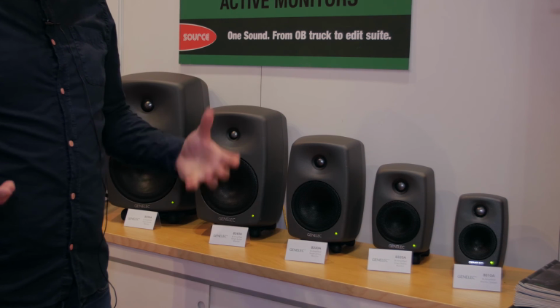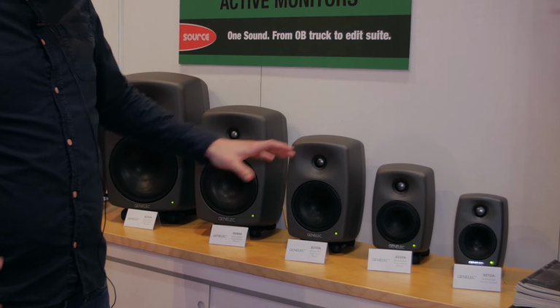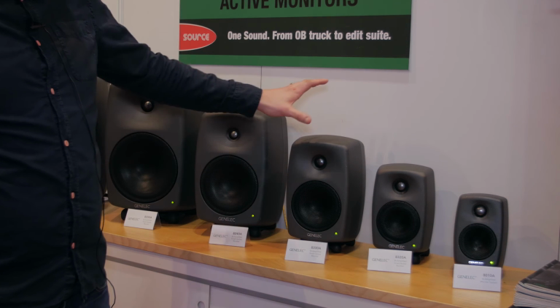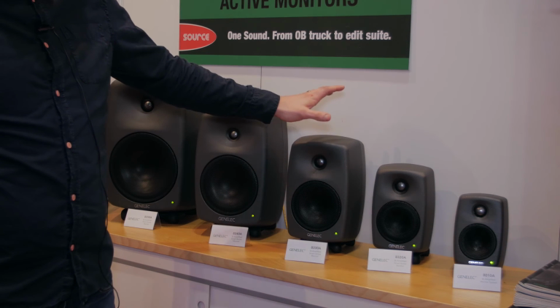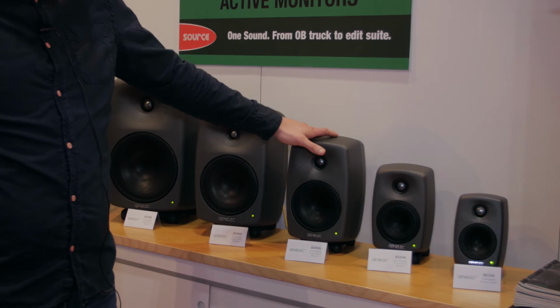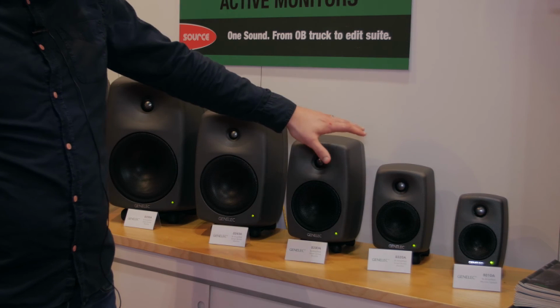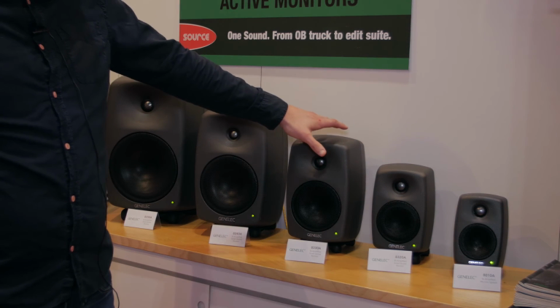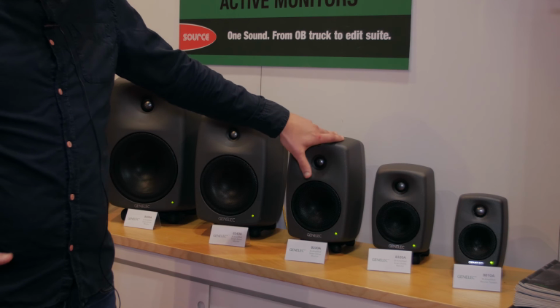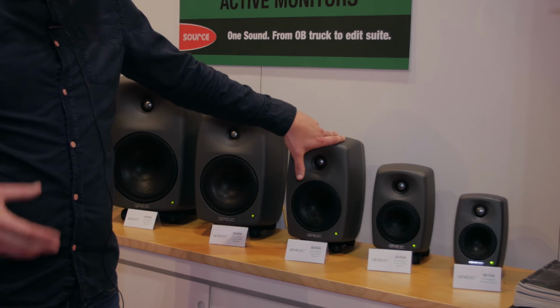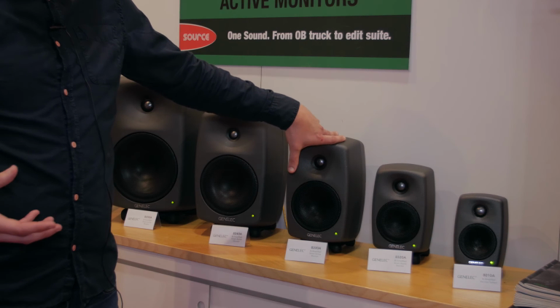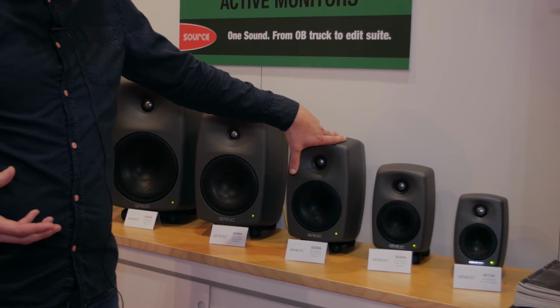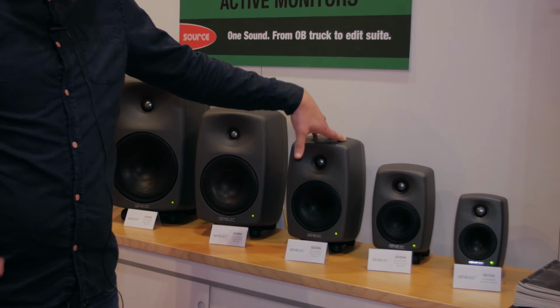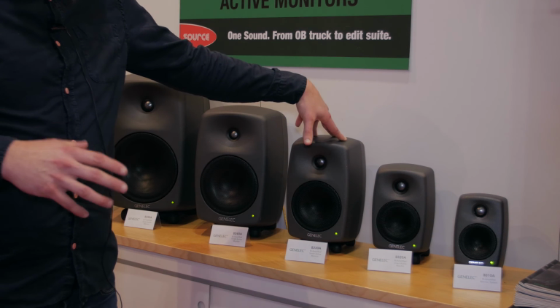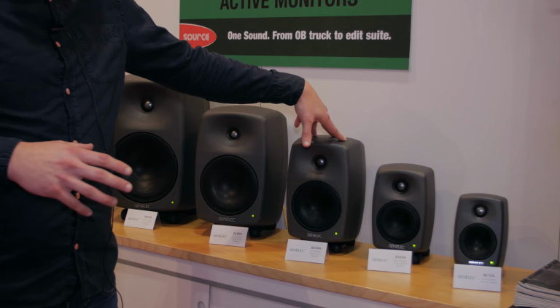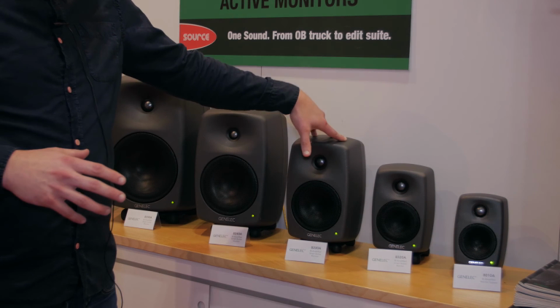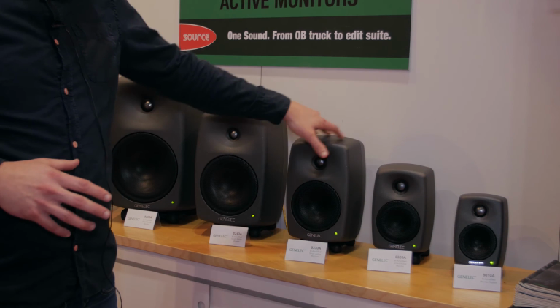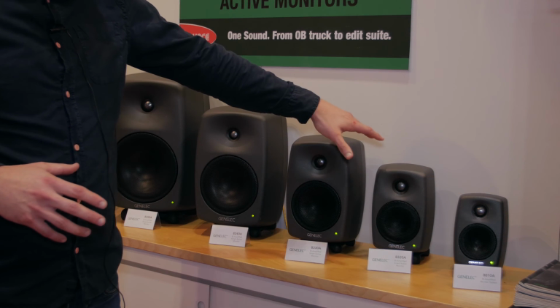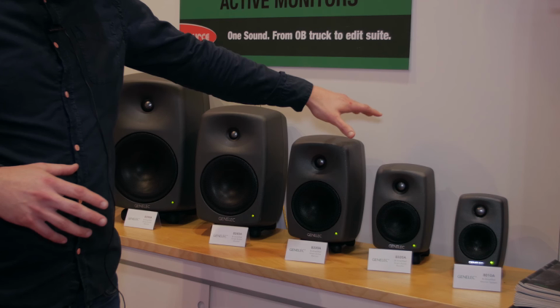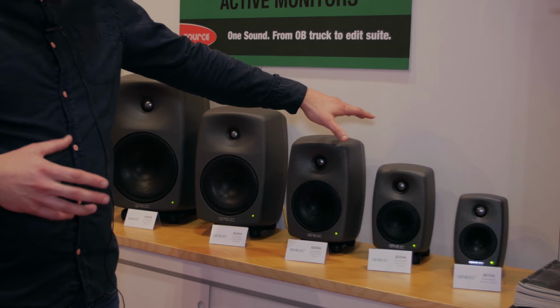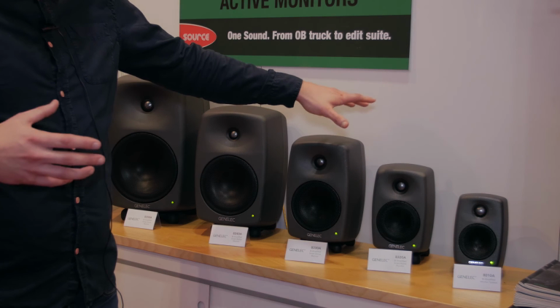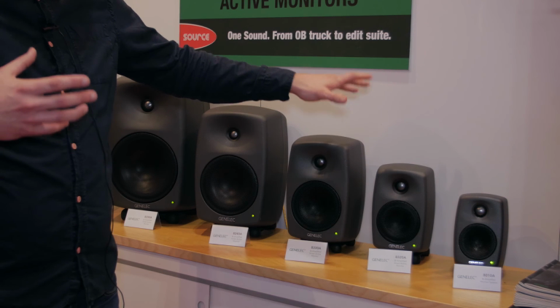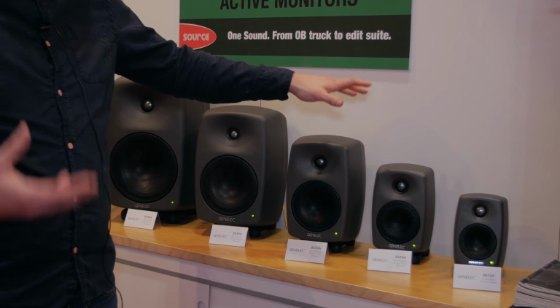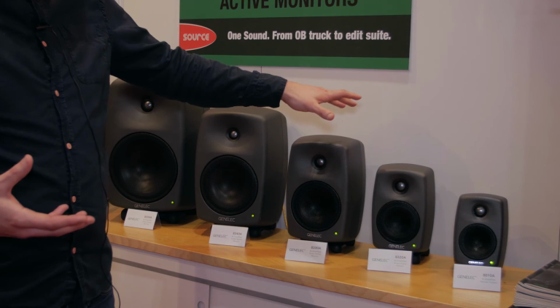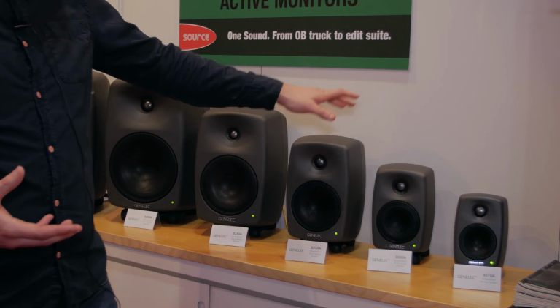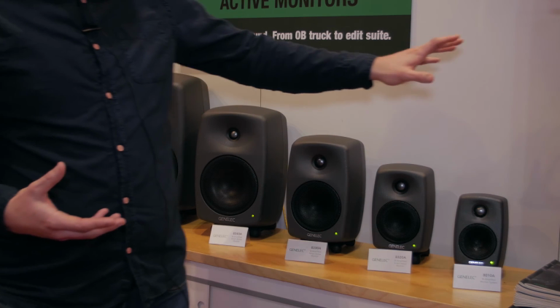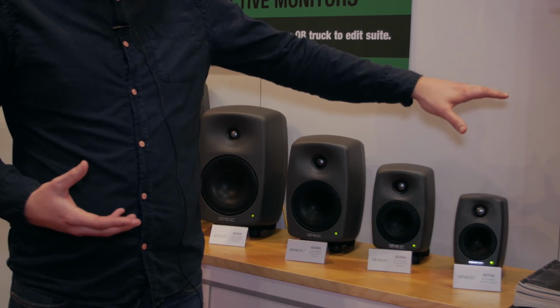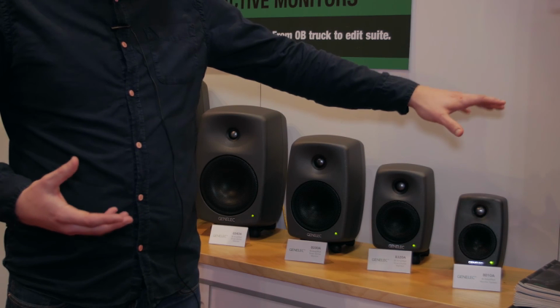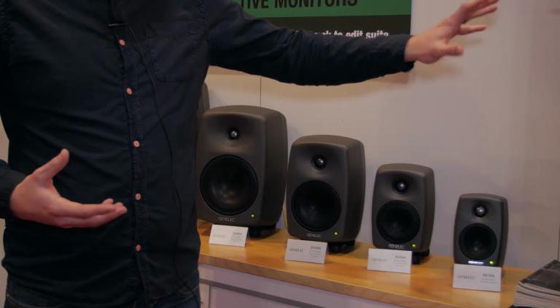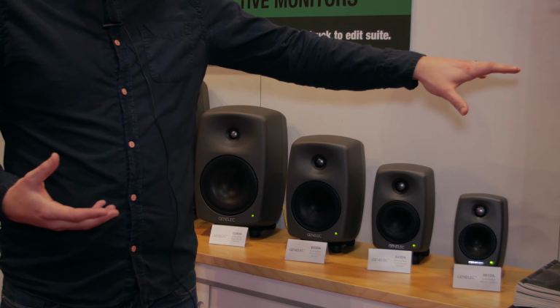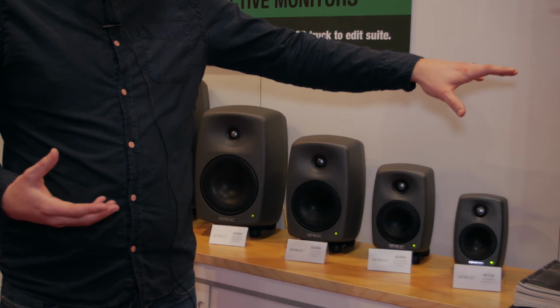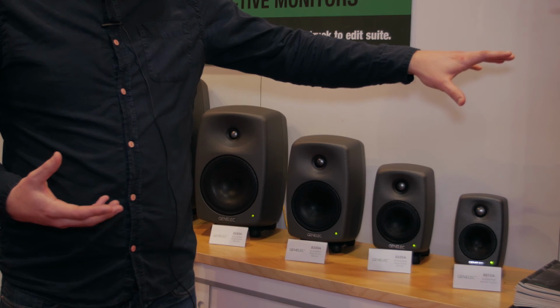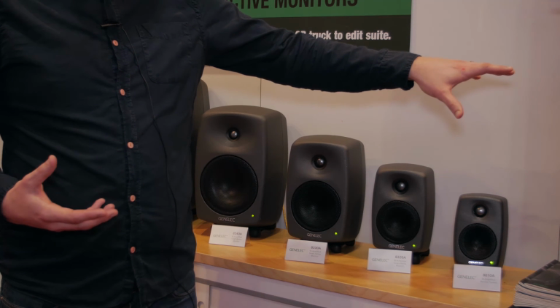There's an appropriate subwoofer that goes with either of these speakers, which is the 7350, which includes bass management. Both of these speakers can be bought as a pack with the calibration microphone and the GLM software and control box.